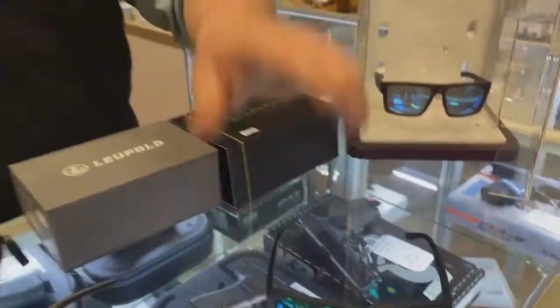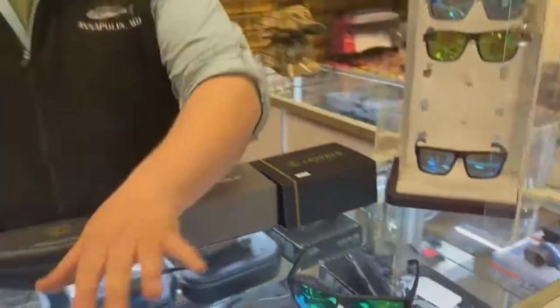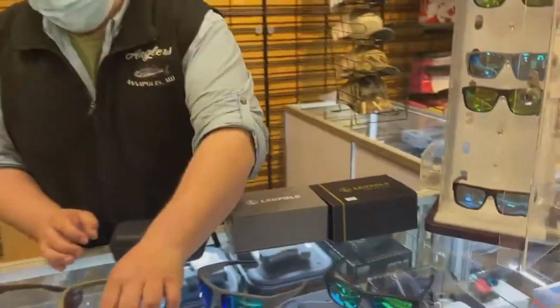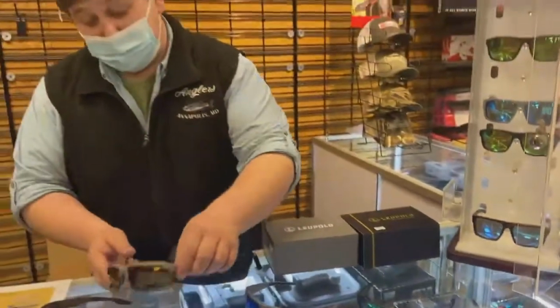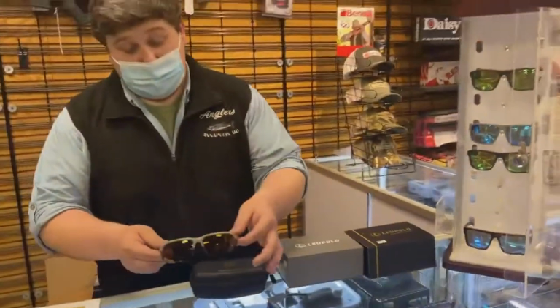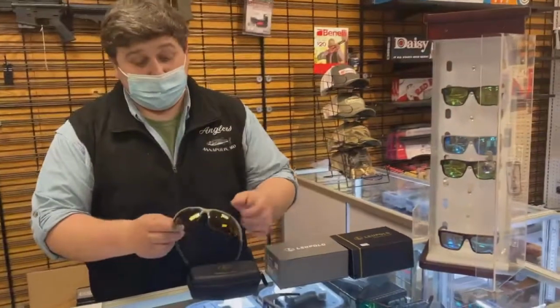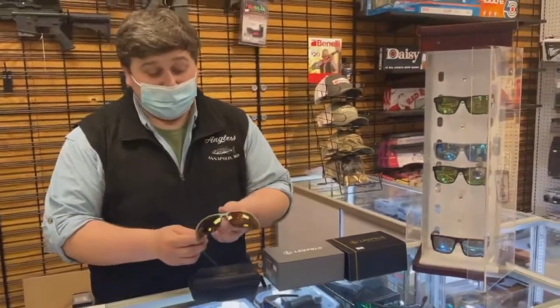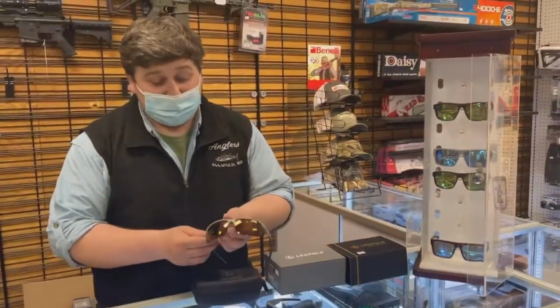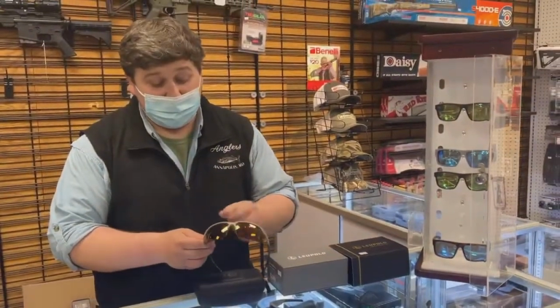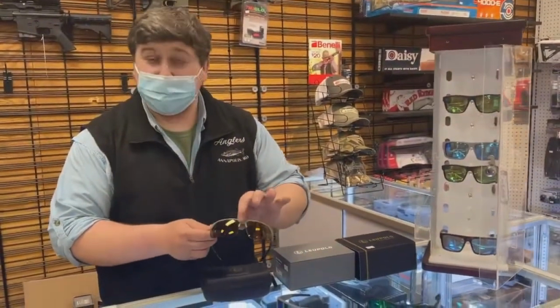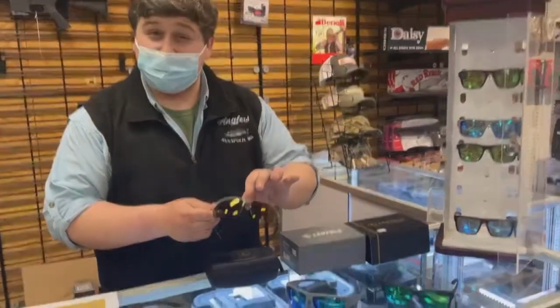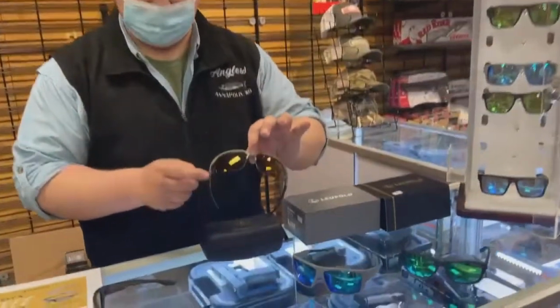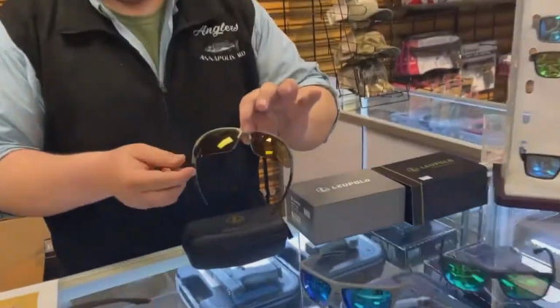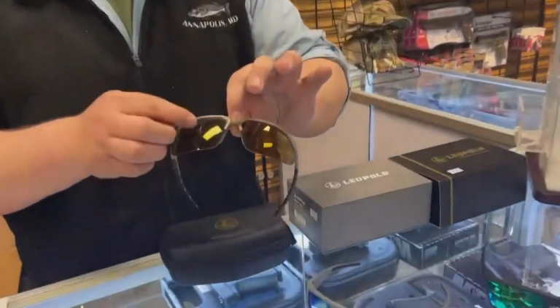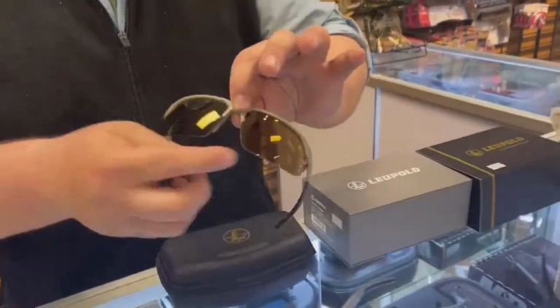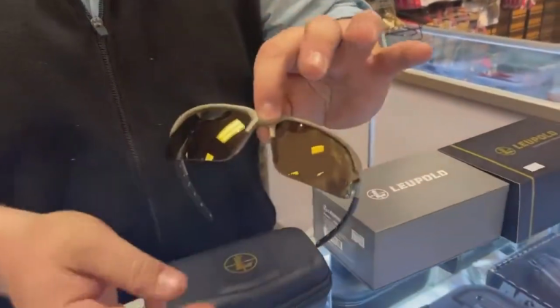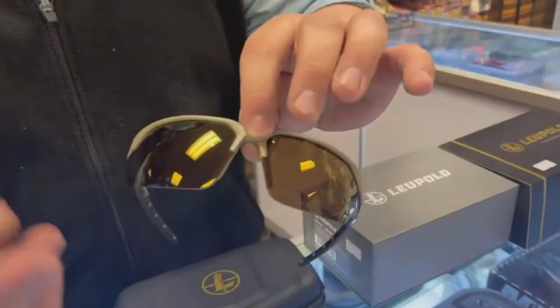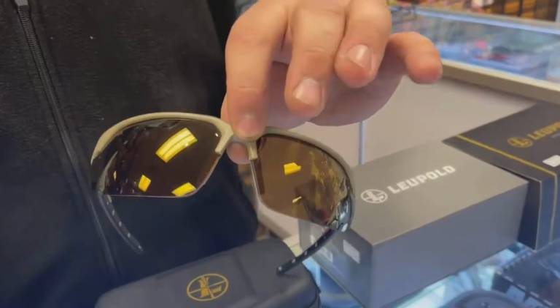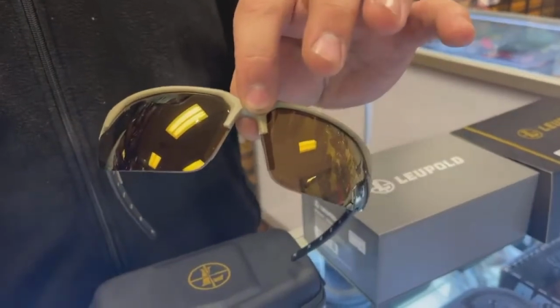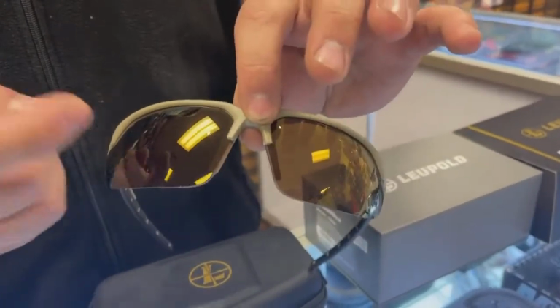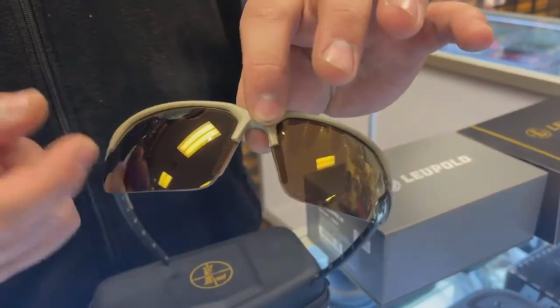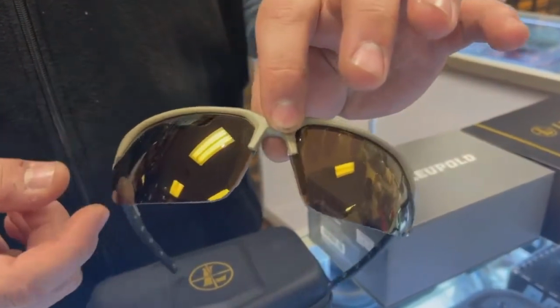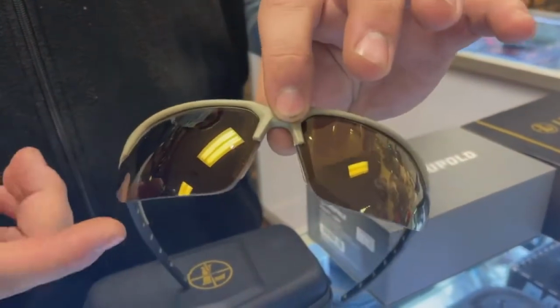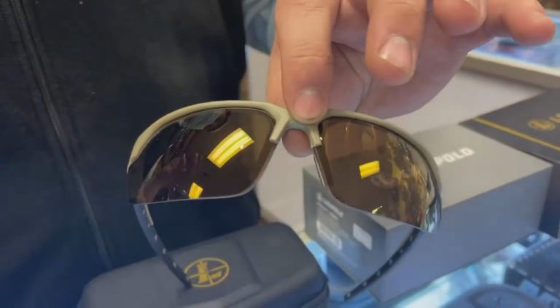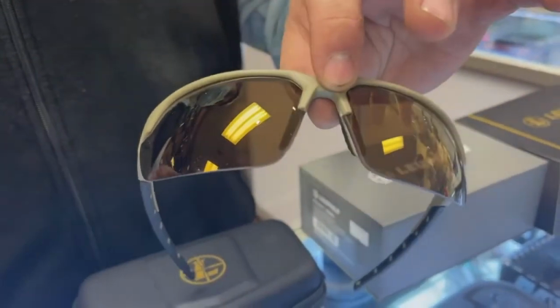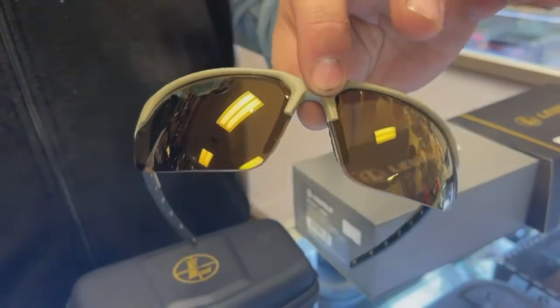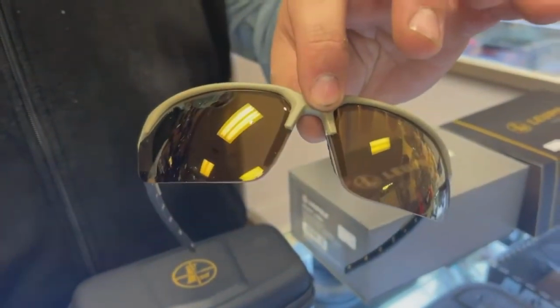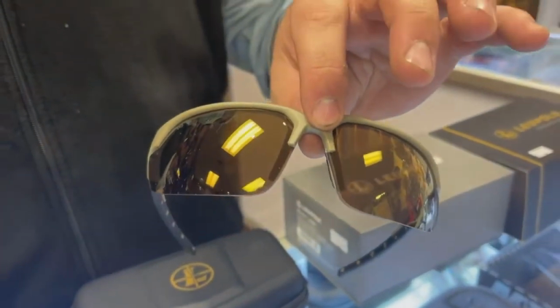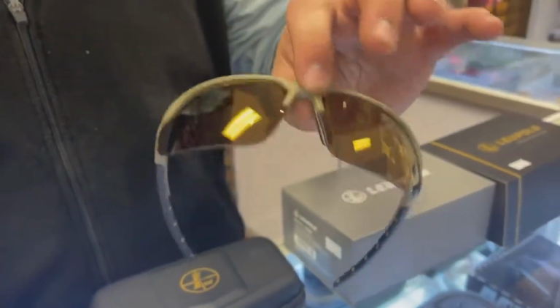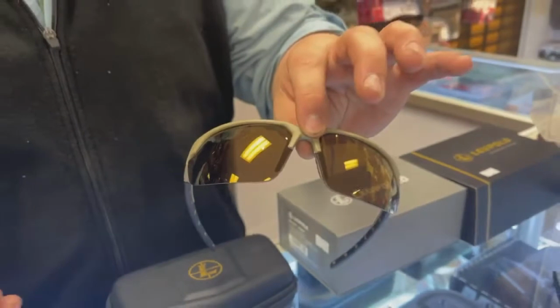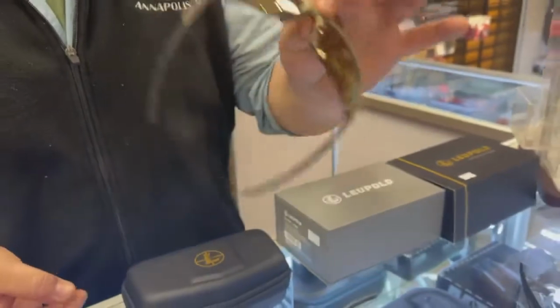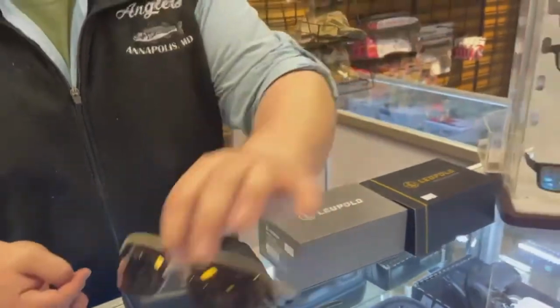The cool thing about this one here is it actually comes with three different lenses that you can just pop out. It comes with a clear, a yellow, and an amber or gray. So for different lighting conditions, you can pop them out and change them.